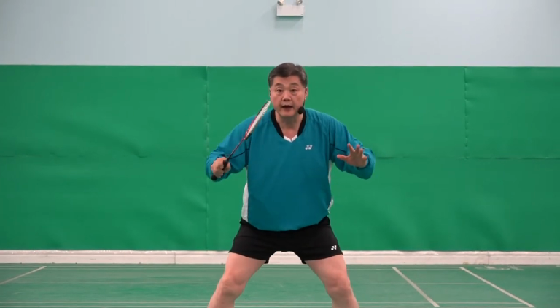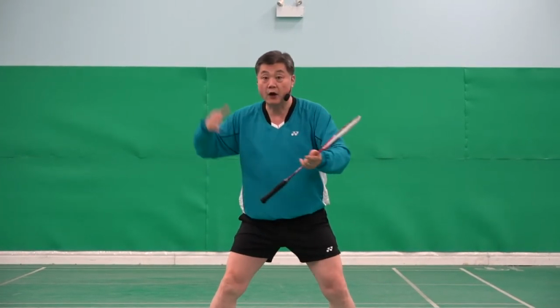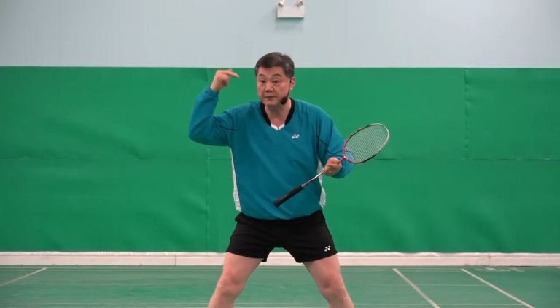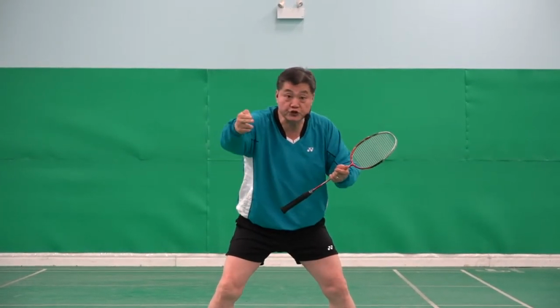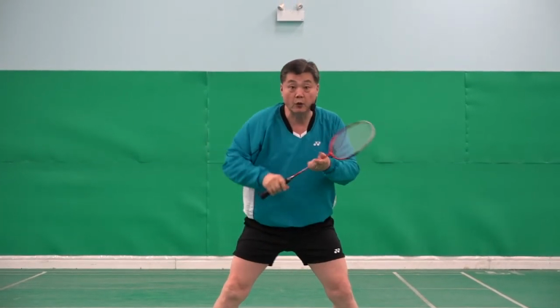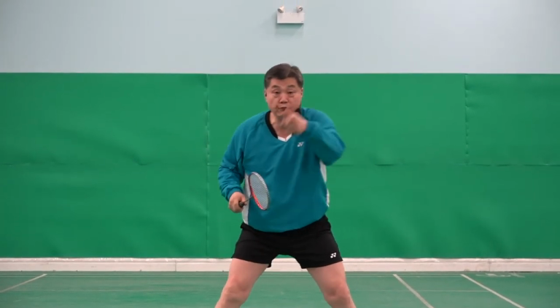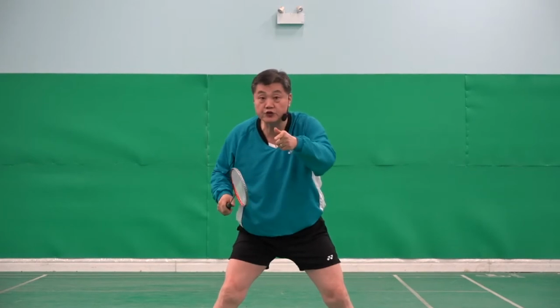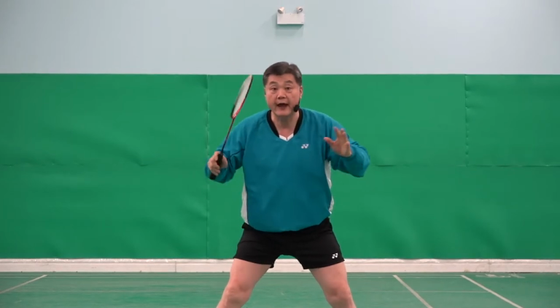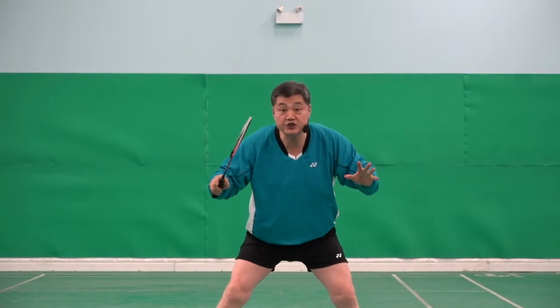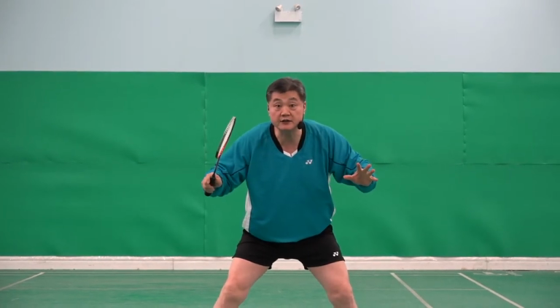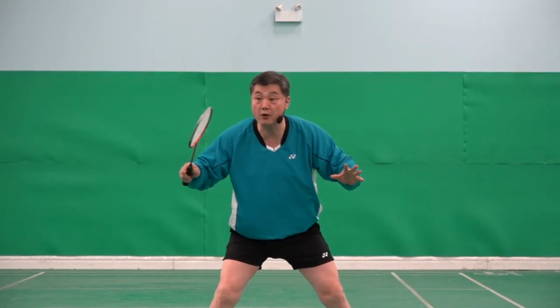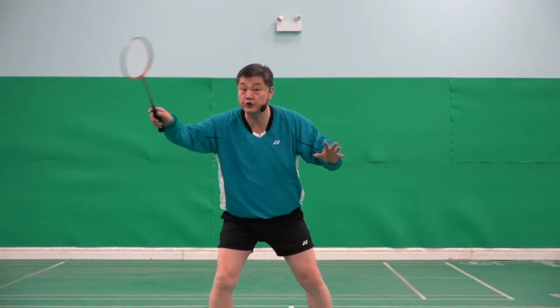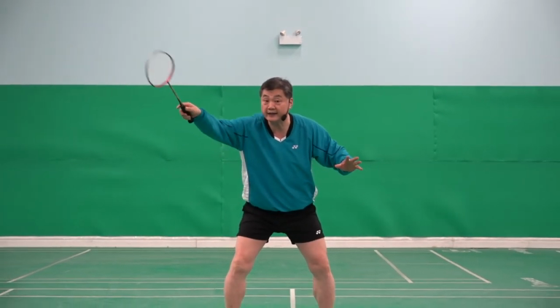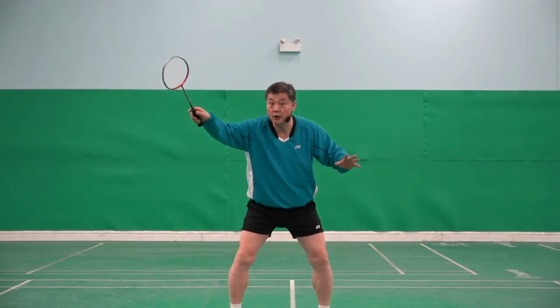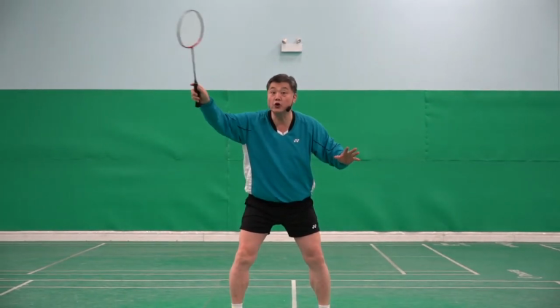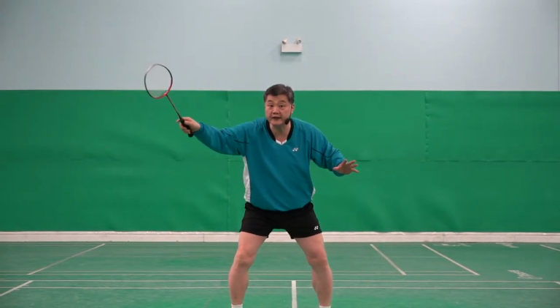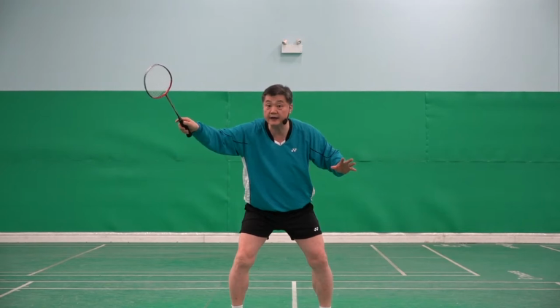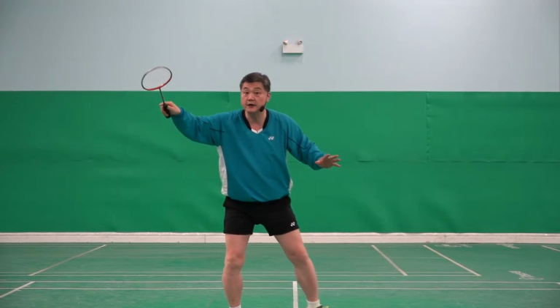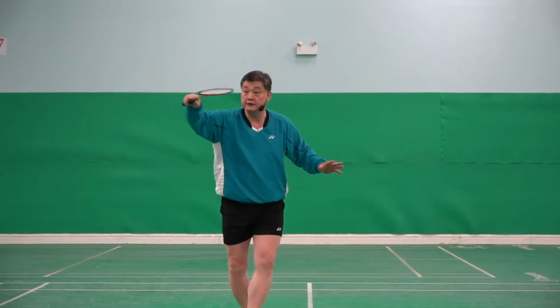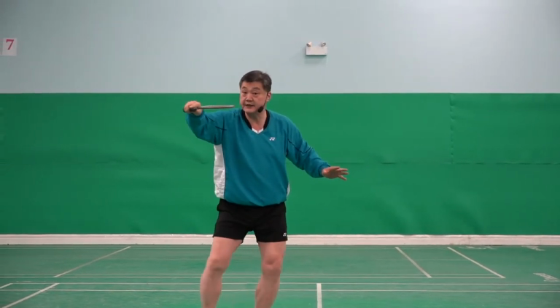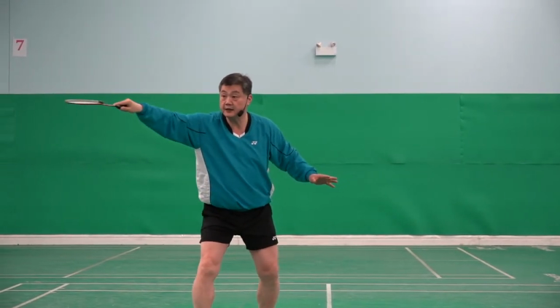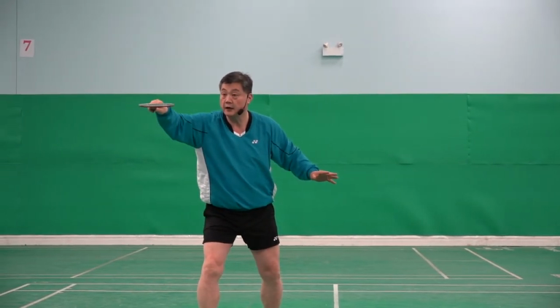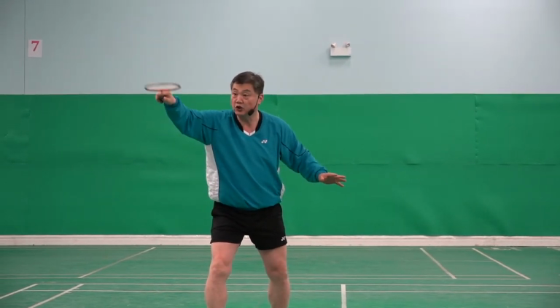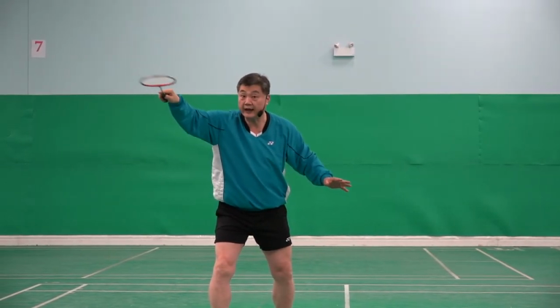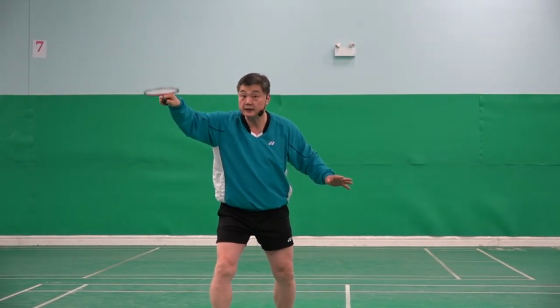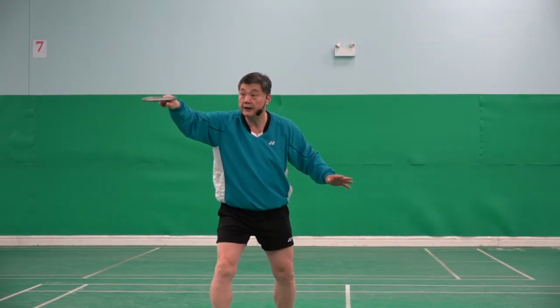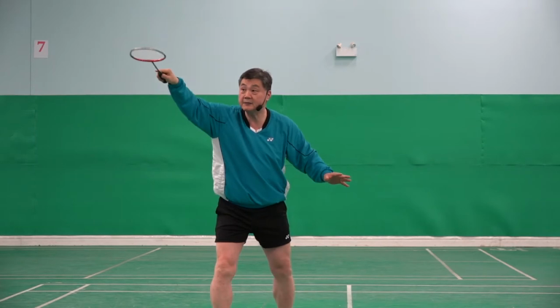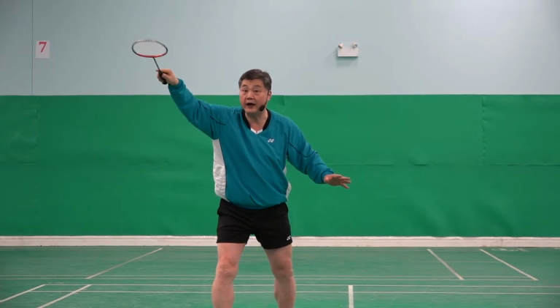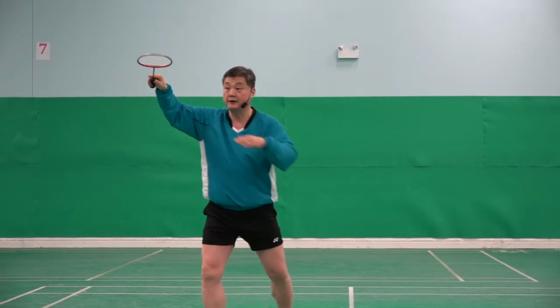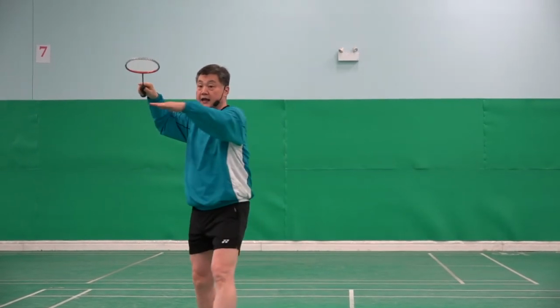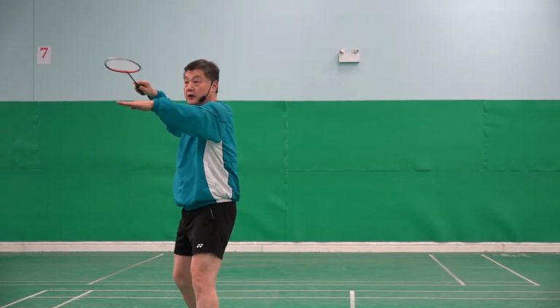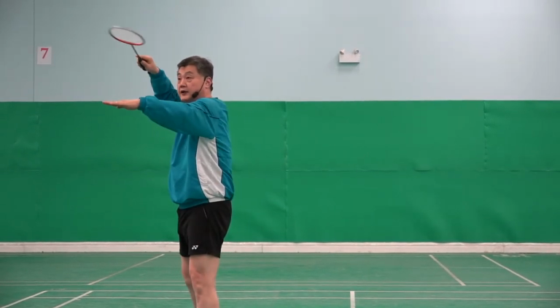So you are ready, and the opponent made a good shot, or you made a good shot, and the shuttle is coming to the net on your forehand side. This is at the net, but not too tight — a little bit higher, about here.